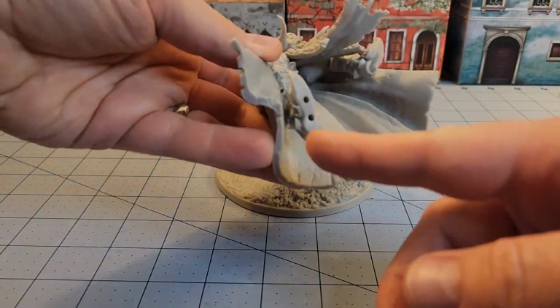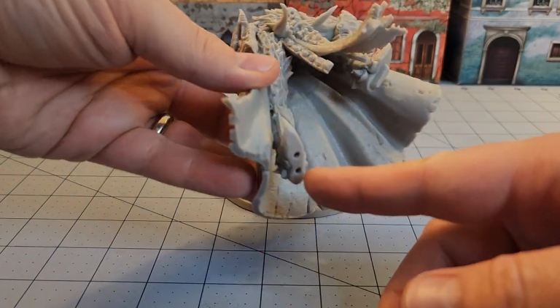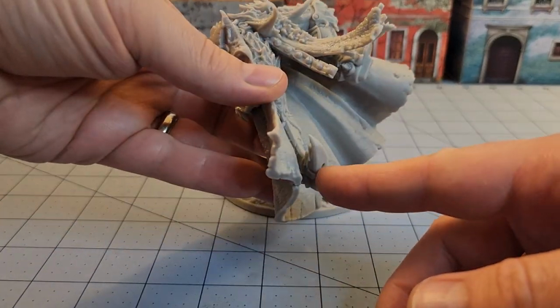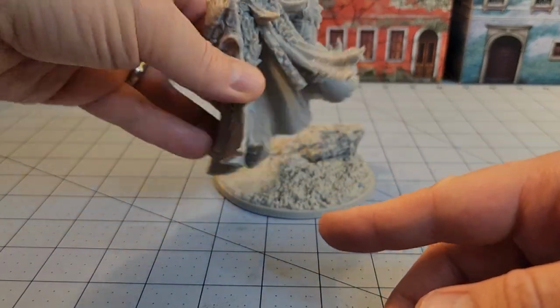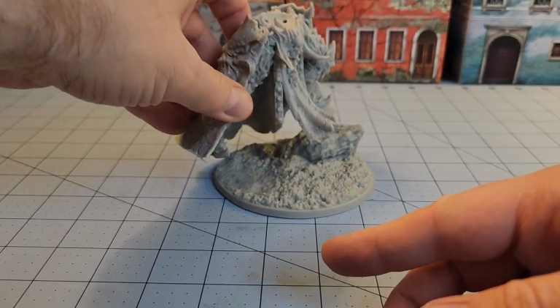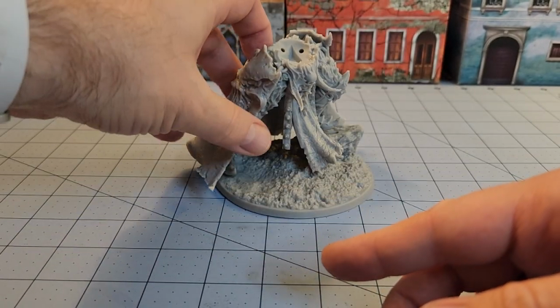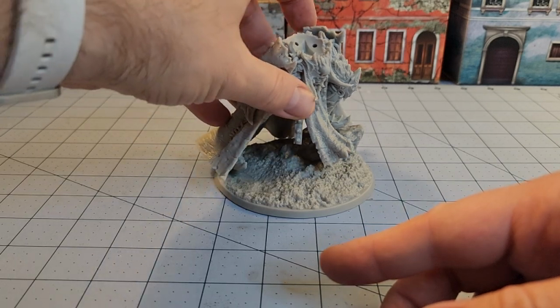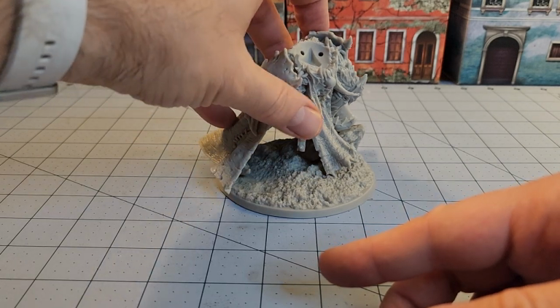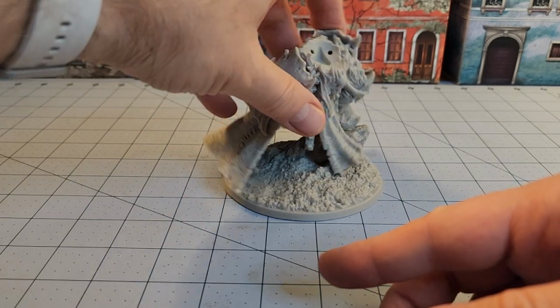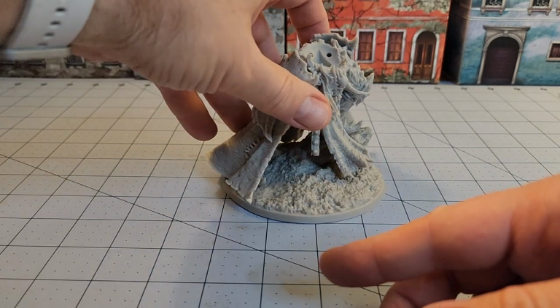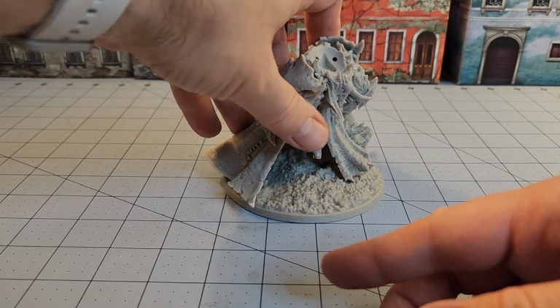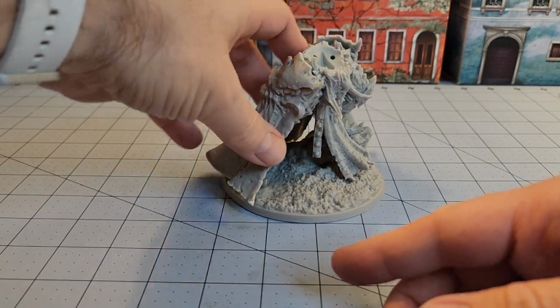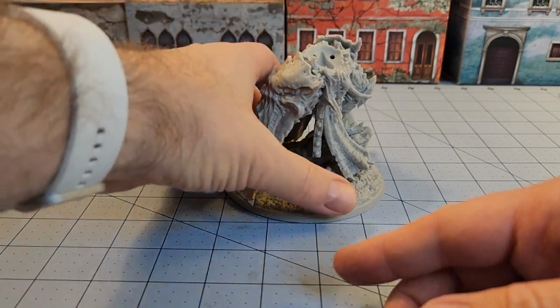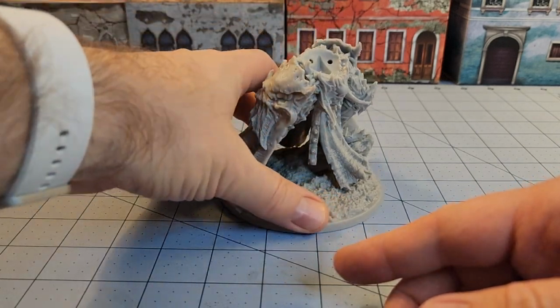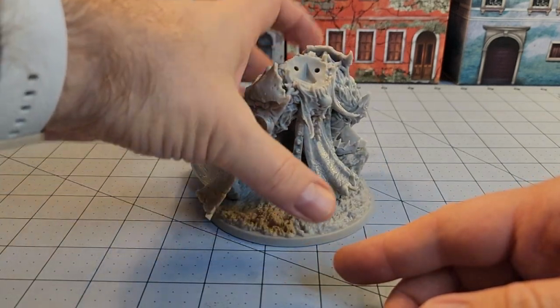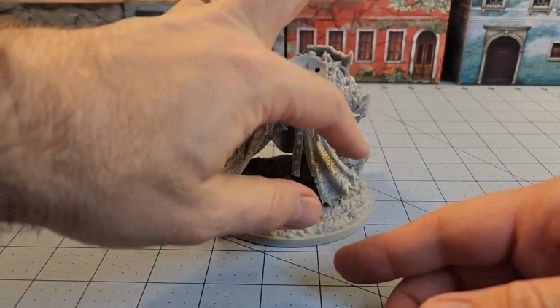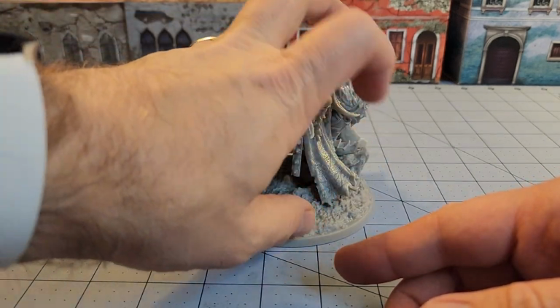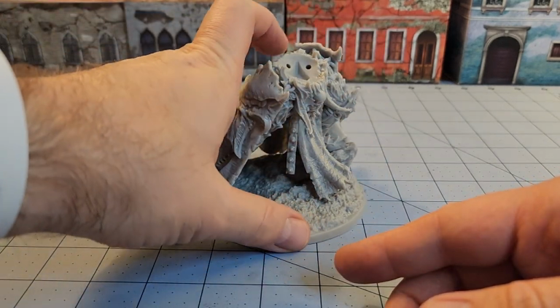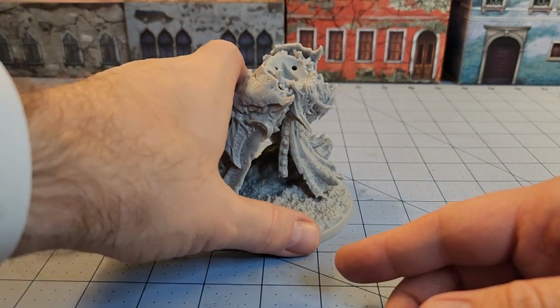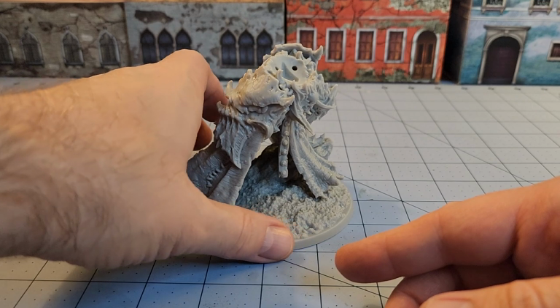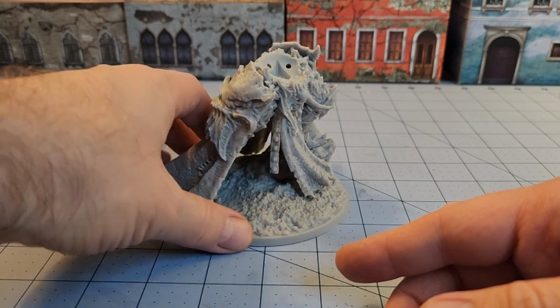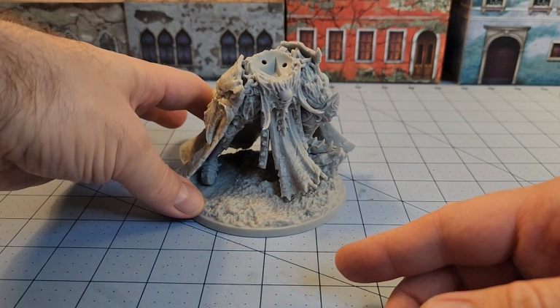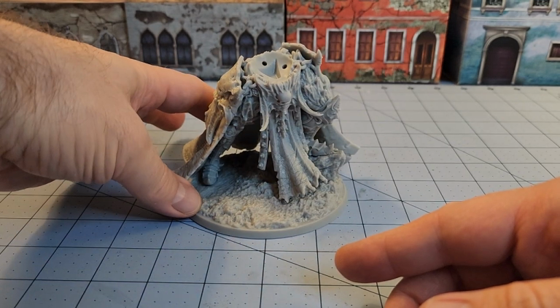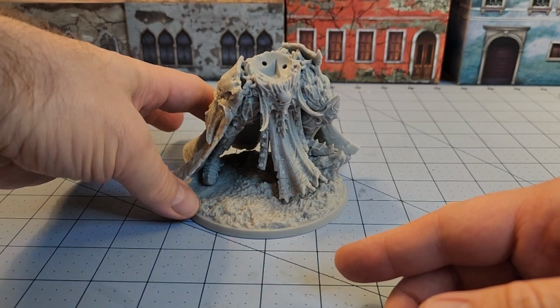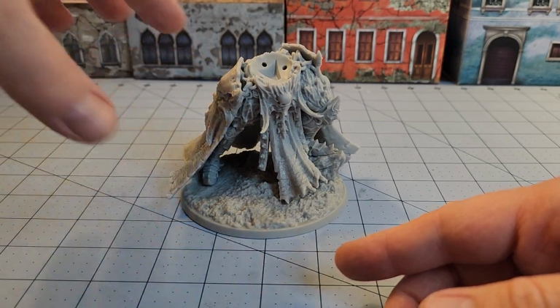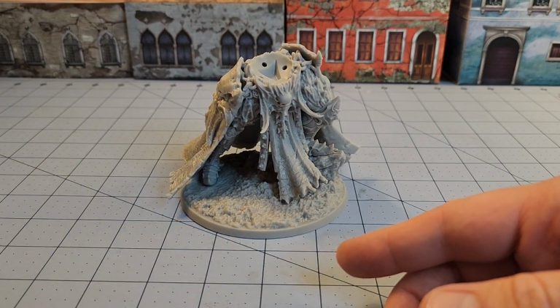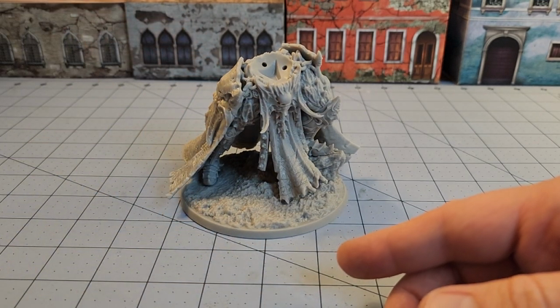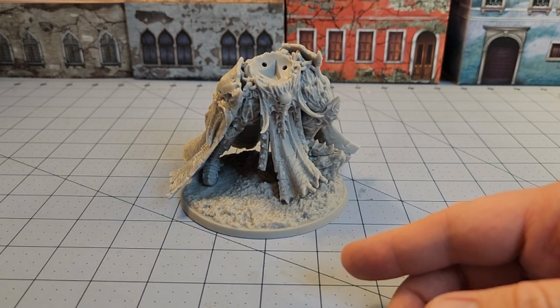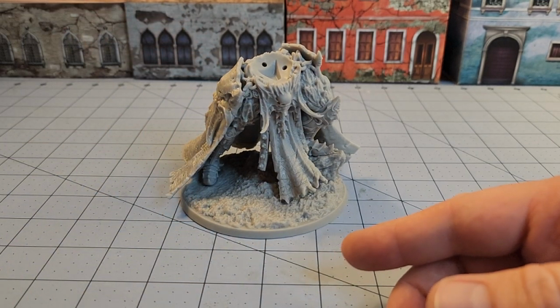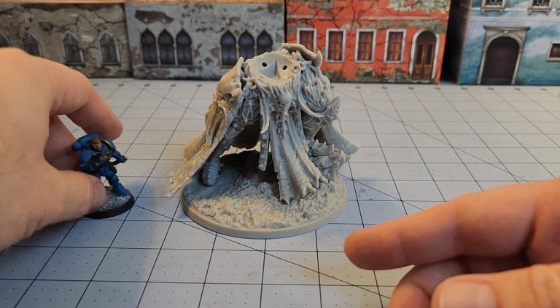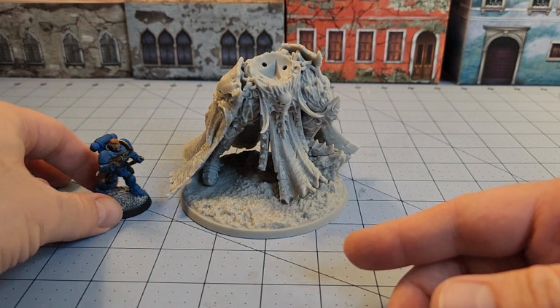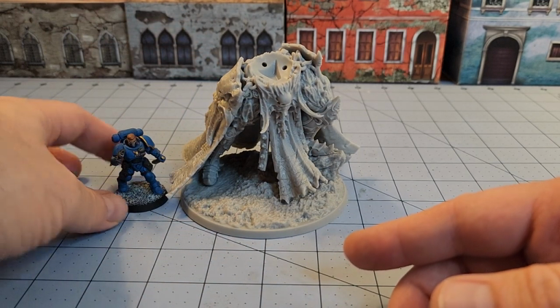The right foot doesn't actually have anything to lock it in, but it's got a nice solid slot there for the left foot that's leaning on that rock. And just to give you guys a good idea...